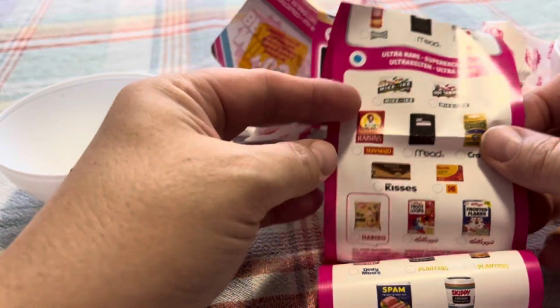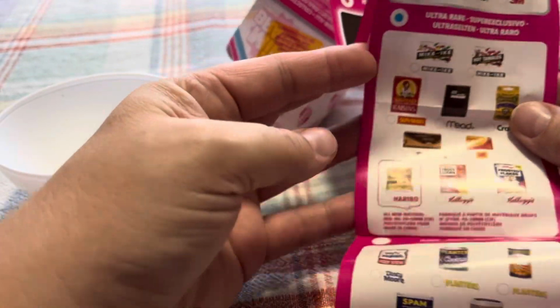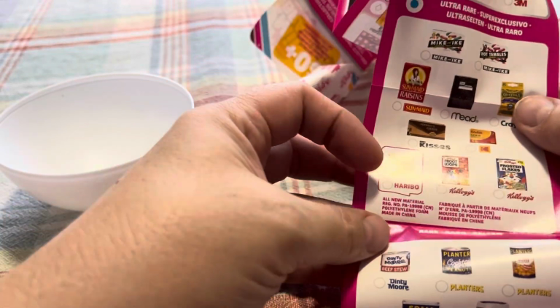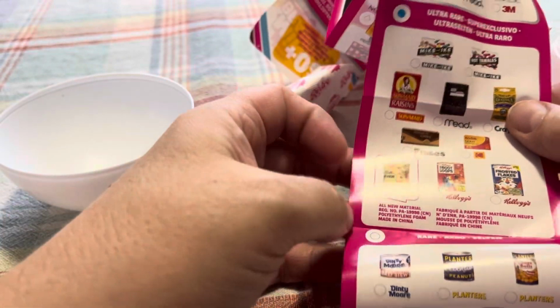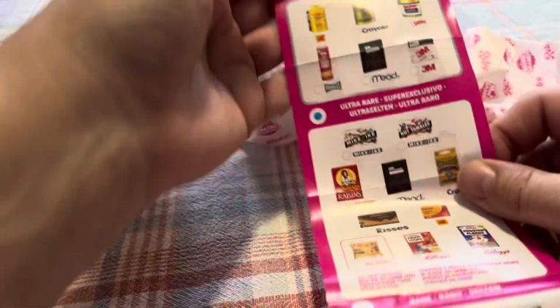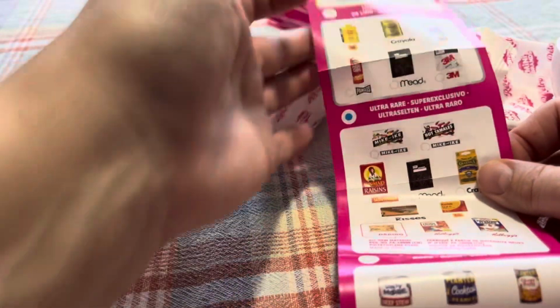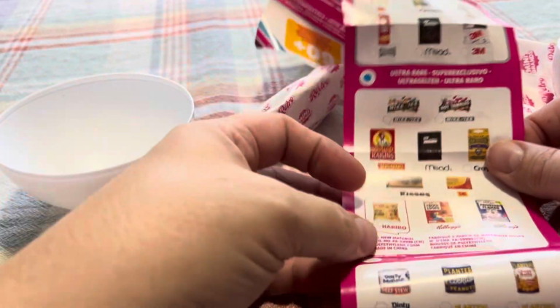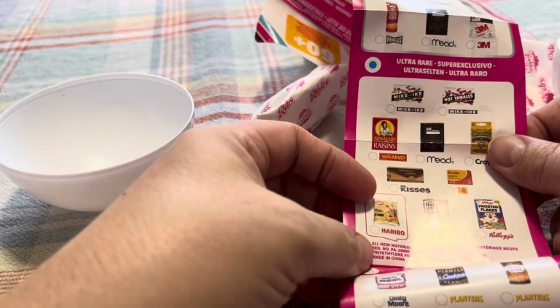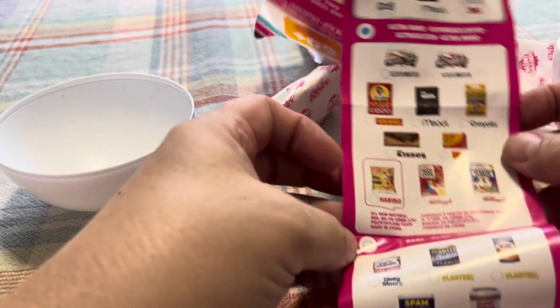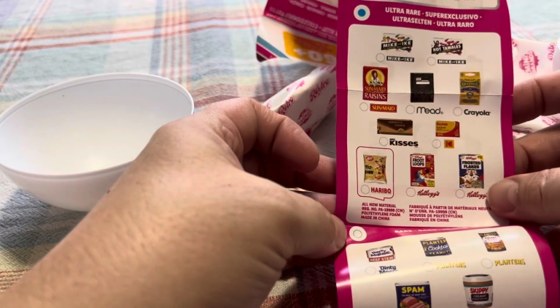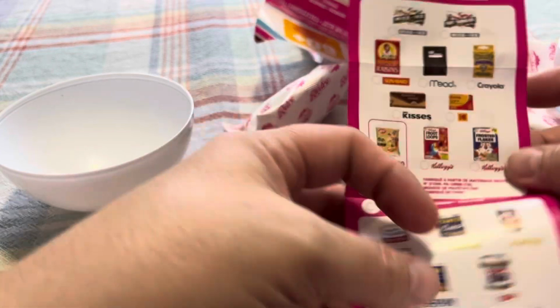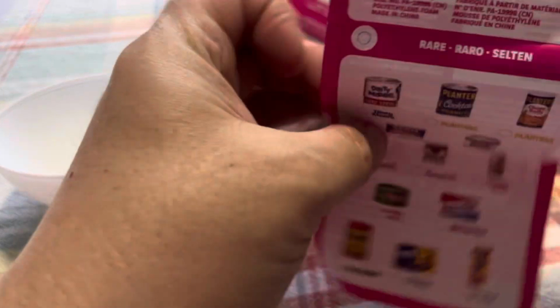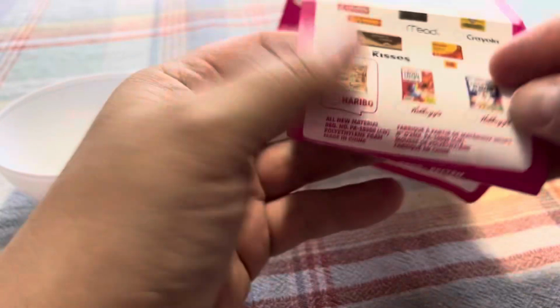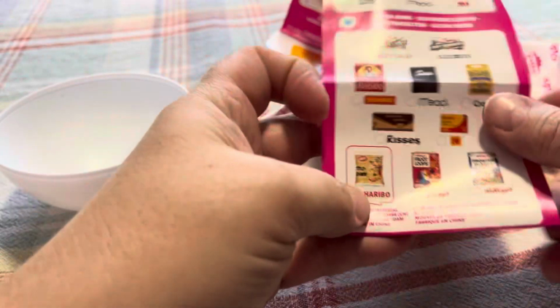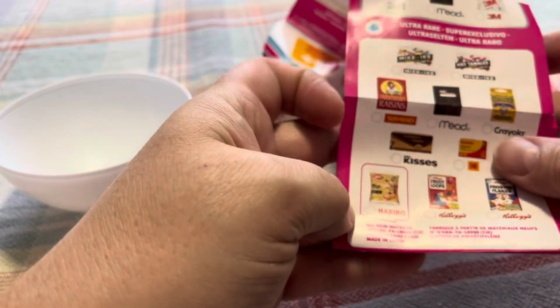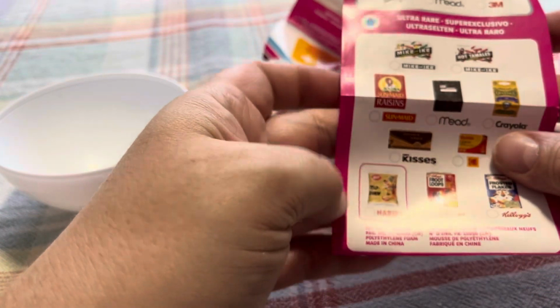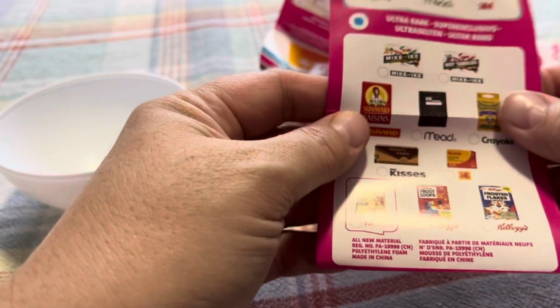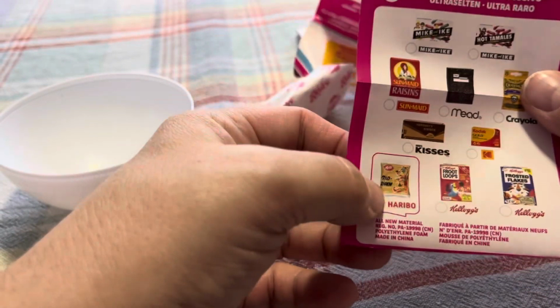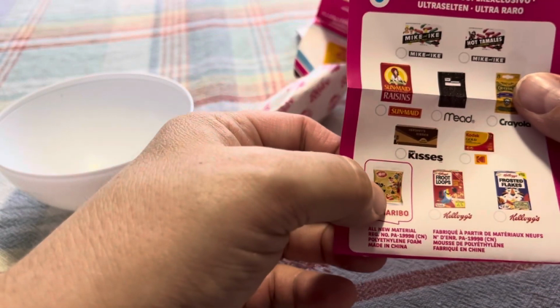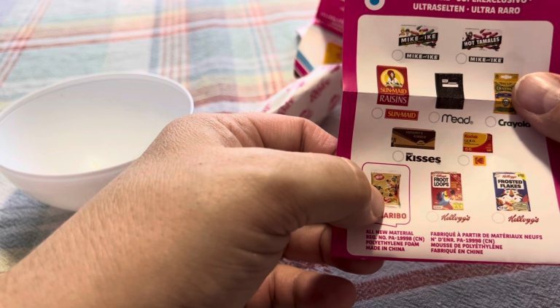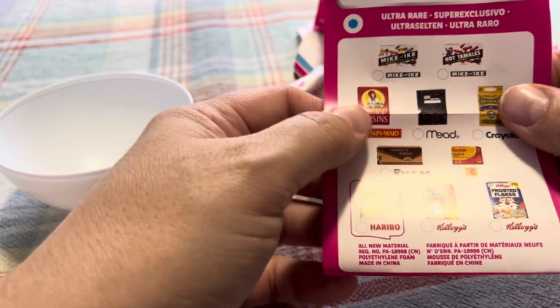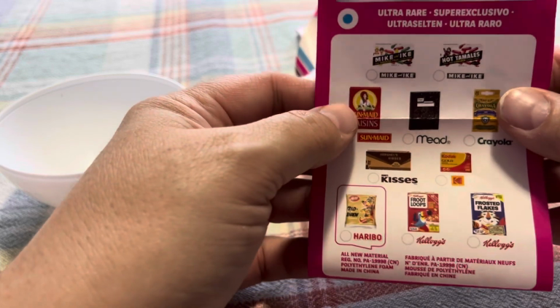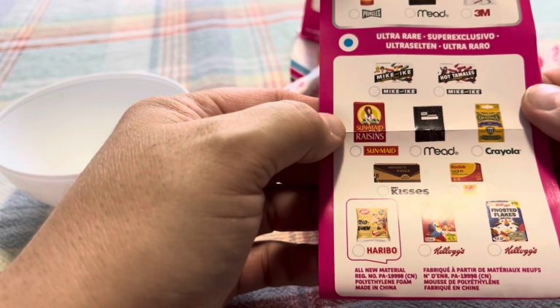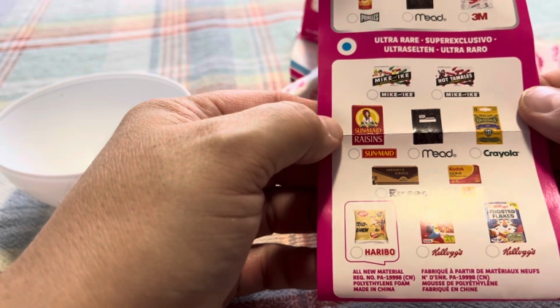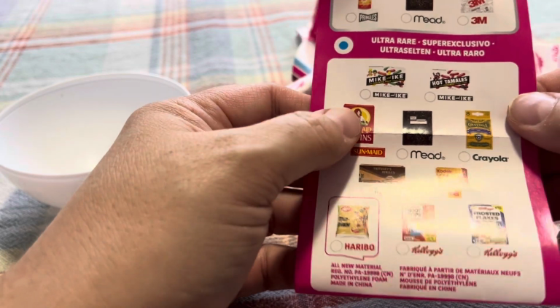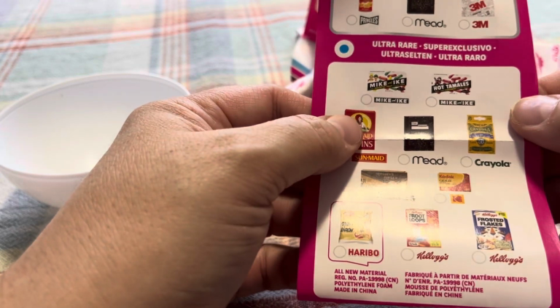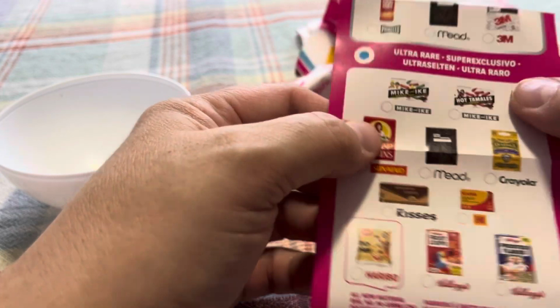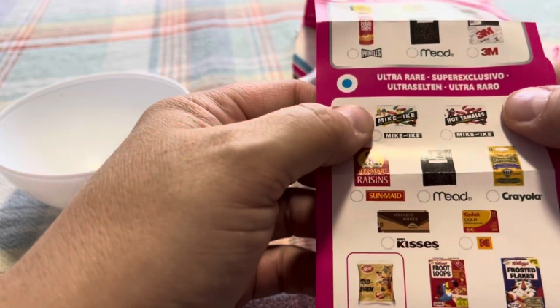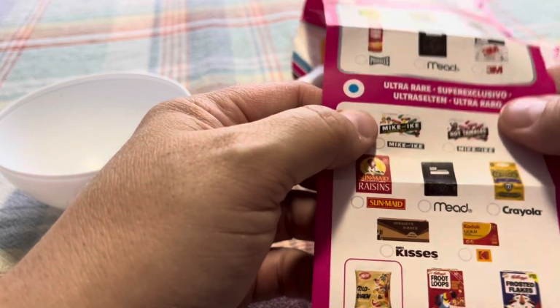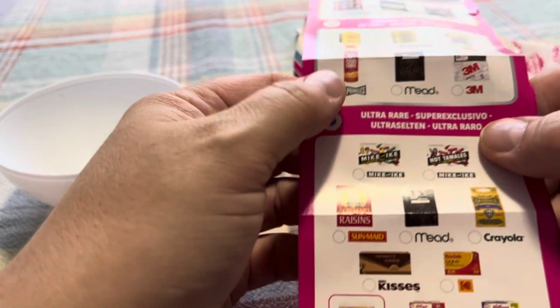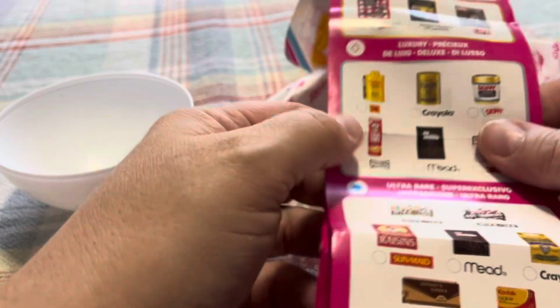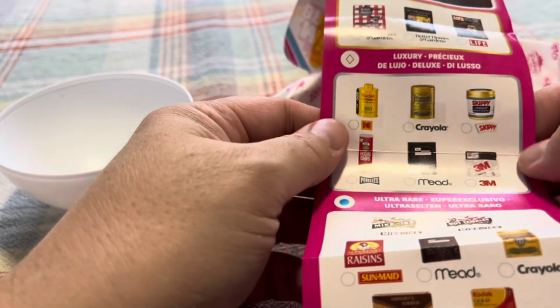Let's see — ultra rare! The ultra rare ones are the Kellogg's. Oh, look at the bear, that's pretty cool! And a real Hot Tamale — oh gosh, I wish I could get Hot Tamales, I love Hot Tamales.